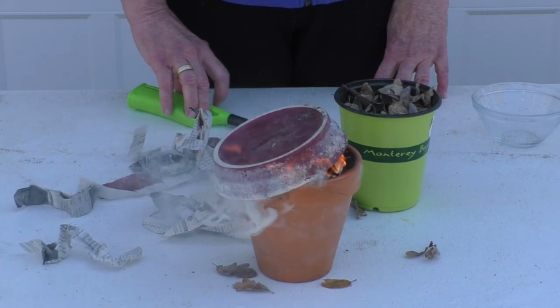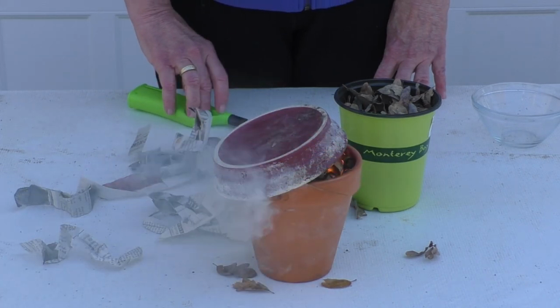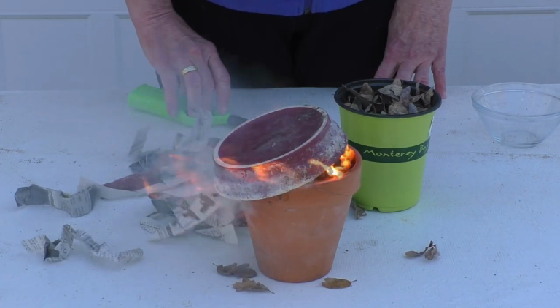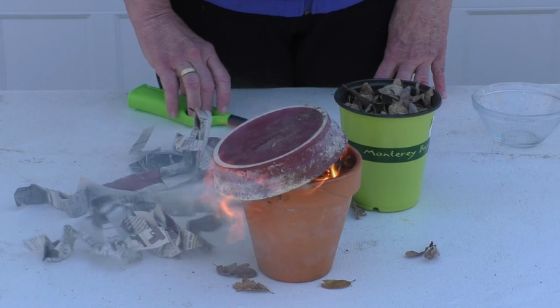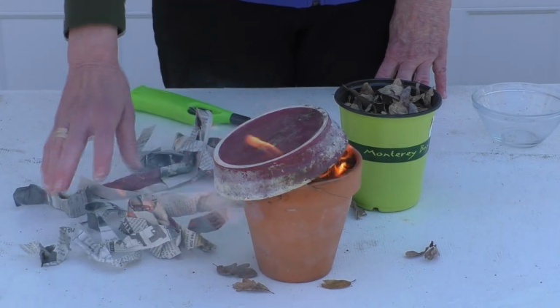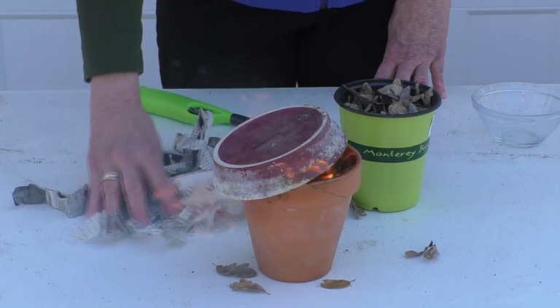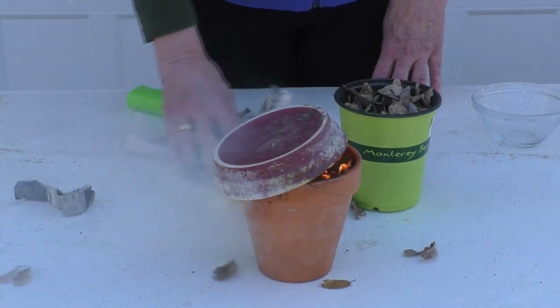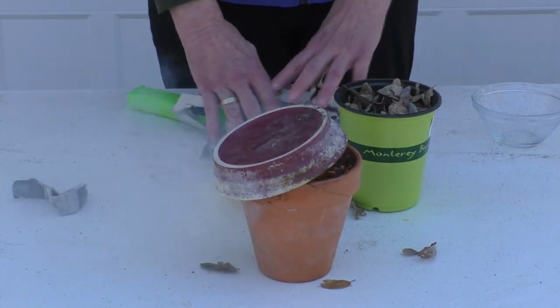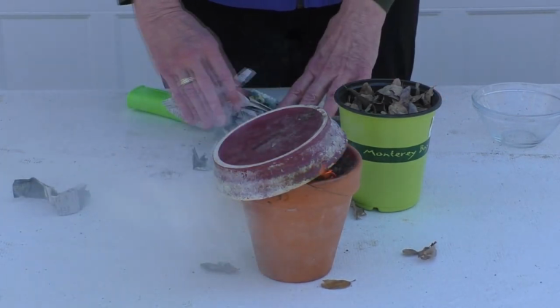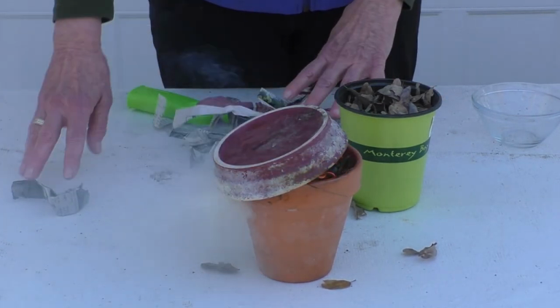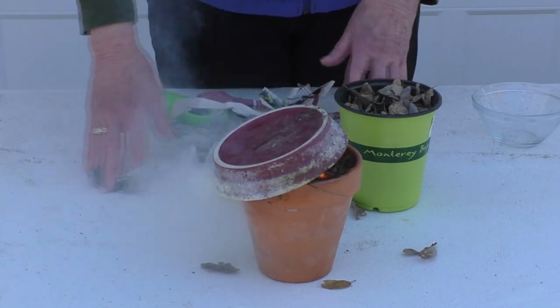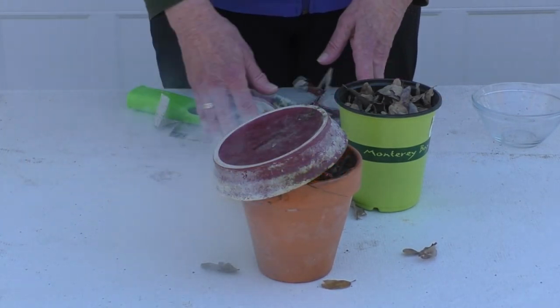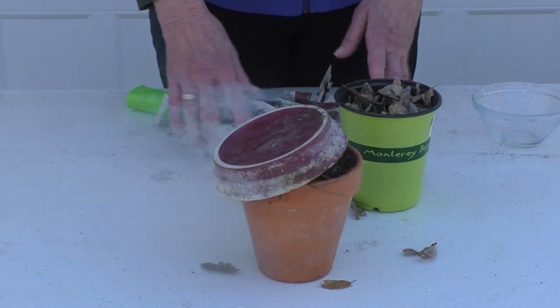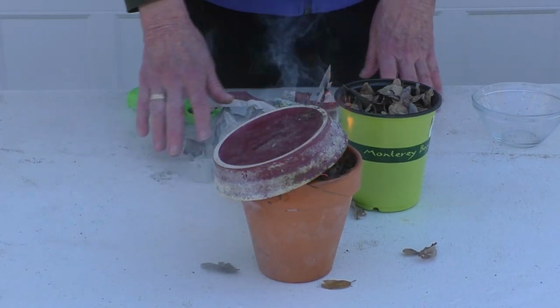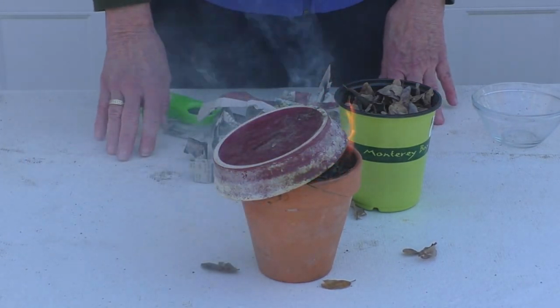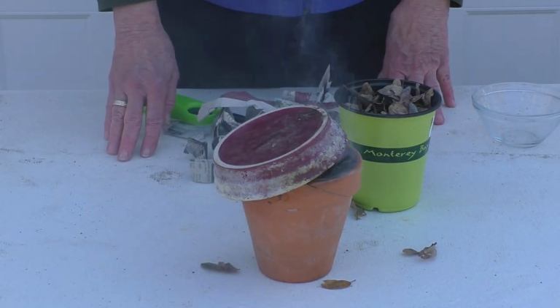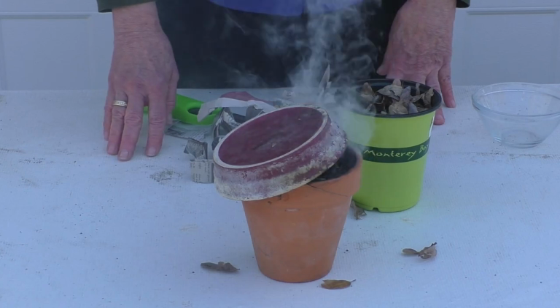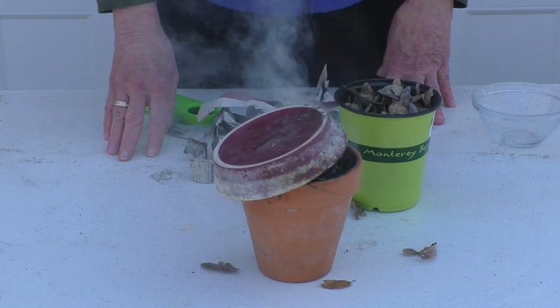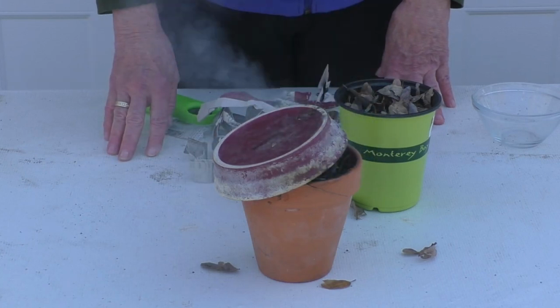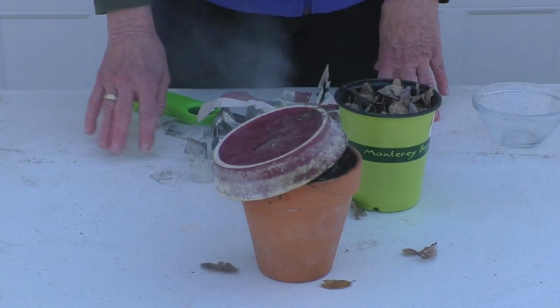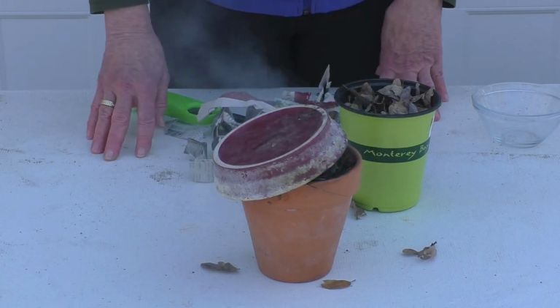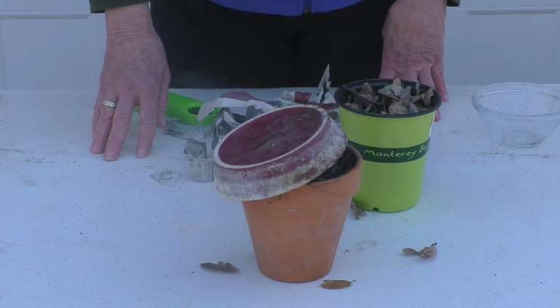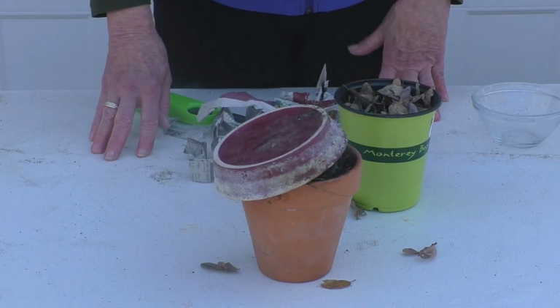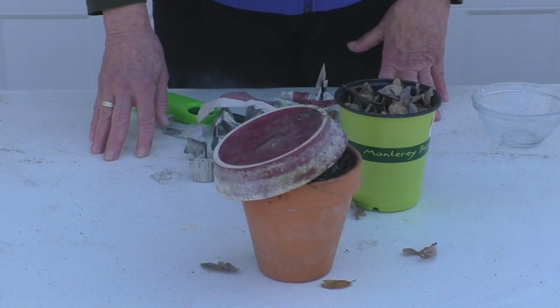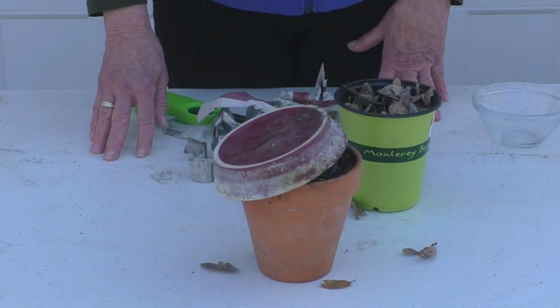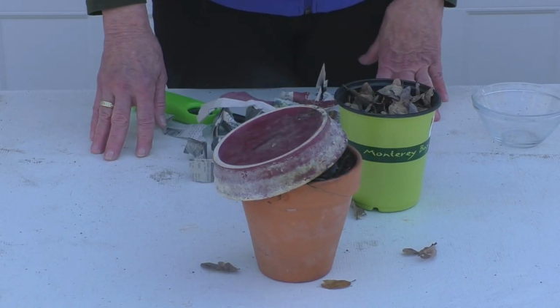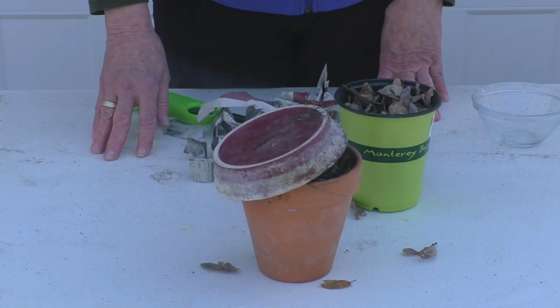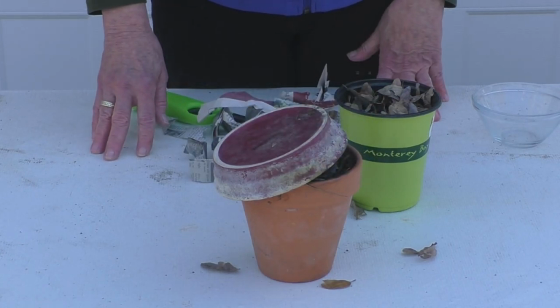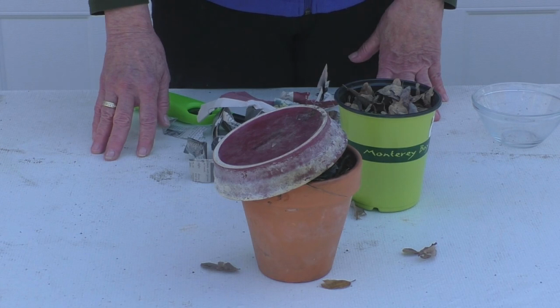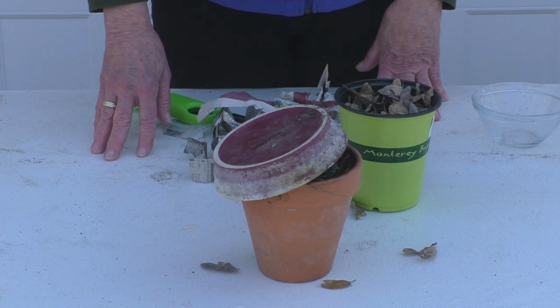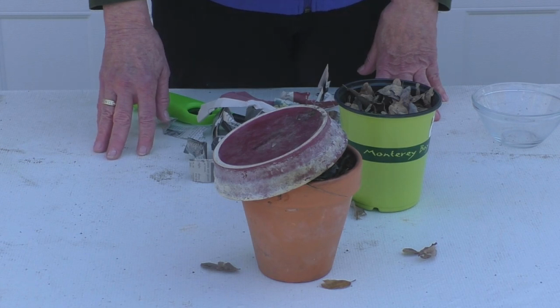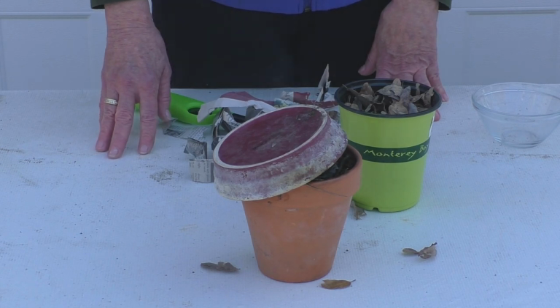I should point out that you don't want to do this on a windy day — it's a little windy today but it's not bad. And you don't want to use any kind of accelerant. Don't get a brilliant idea like using your barbecue fuel to start it. It'll start just fine on its own.